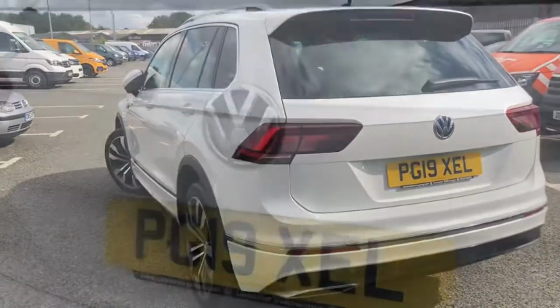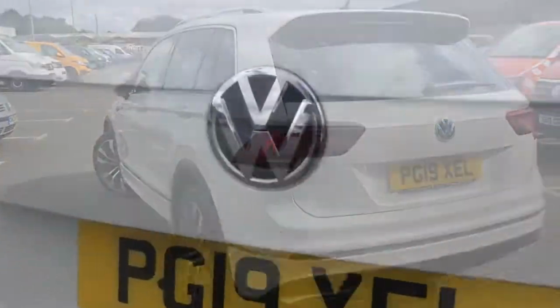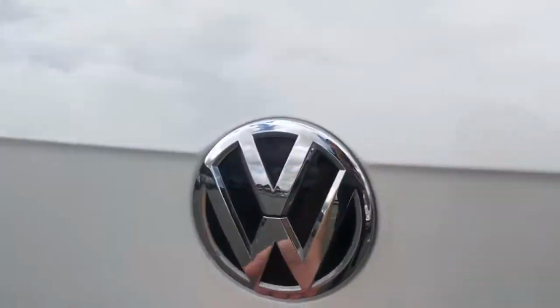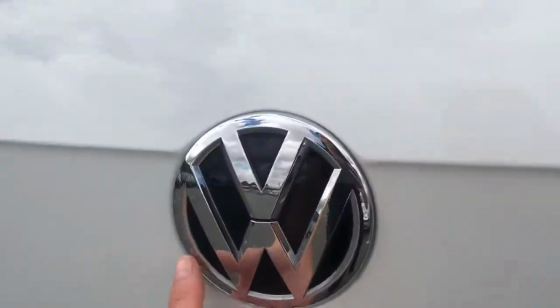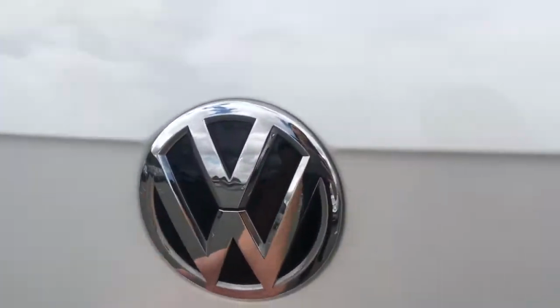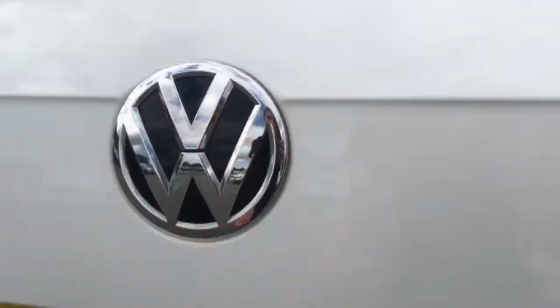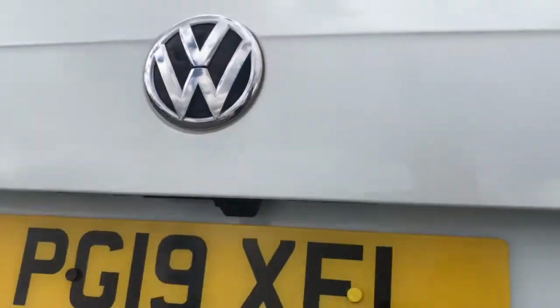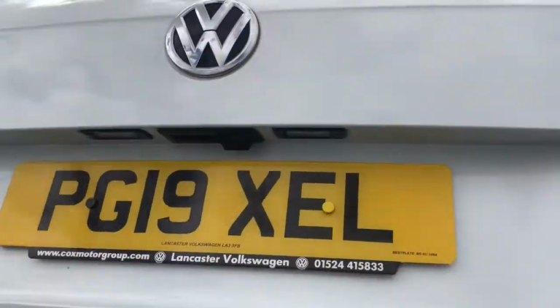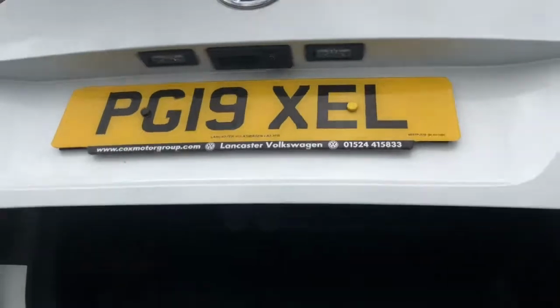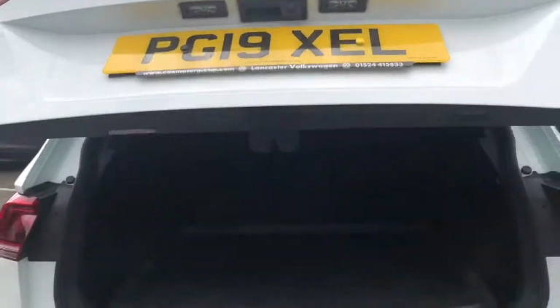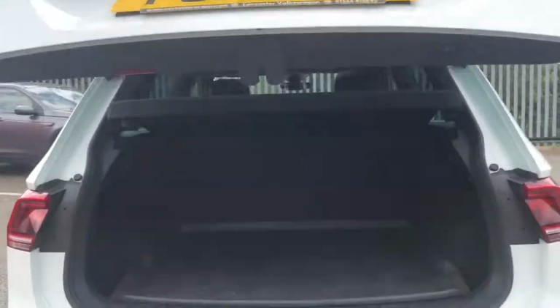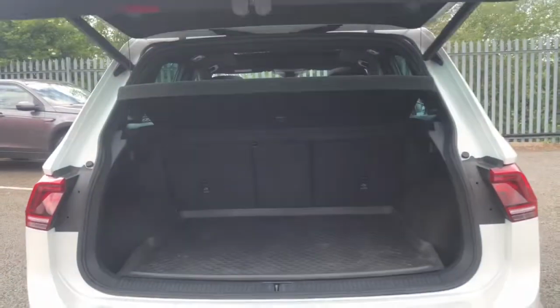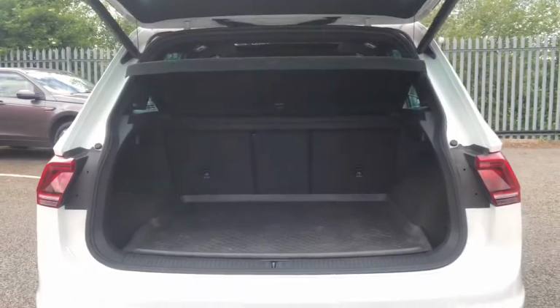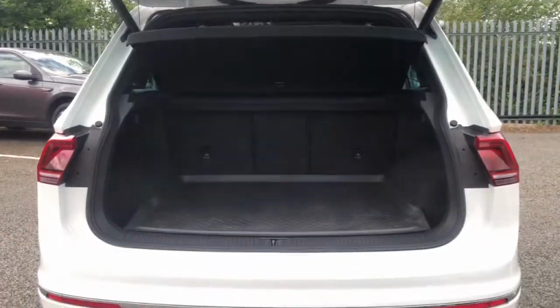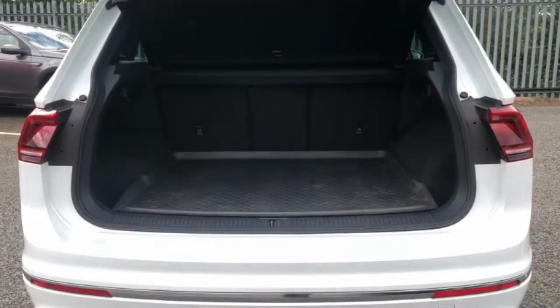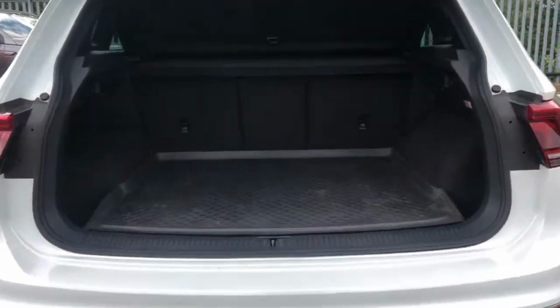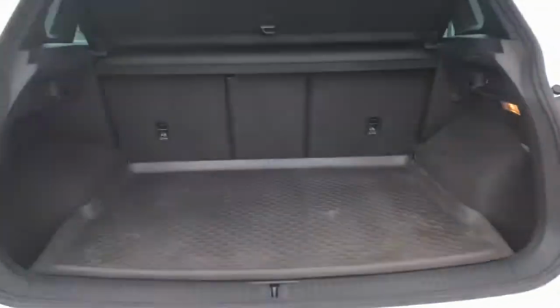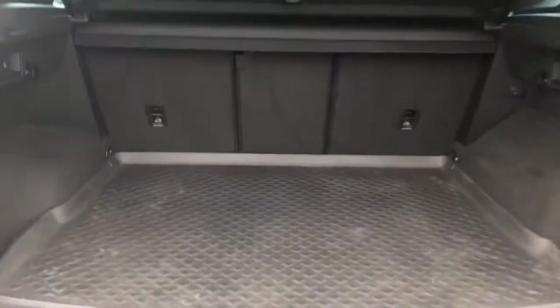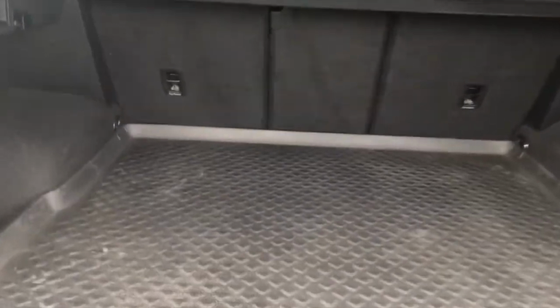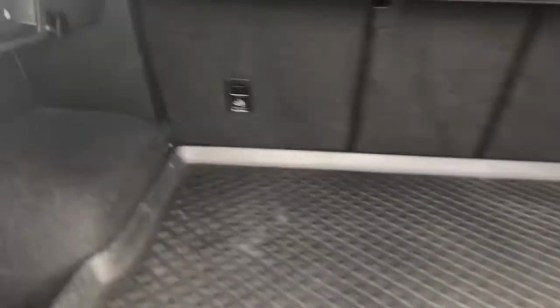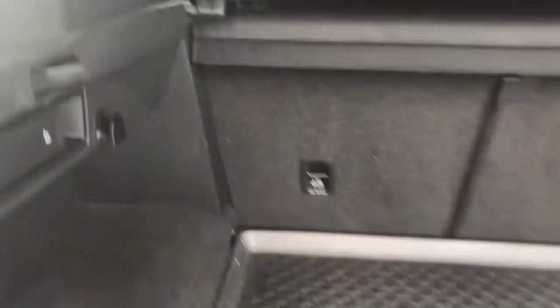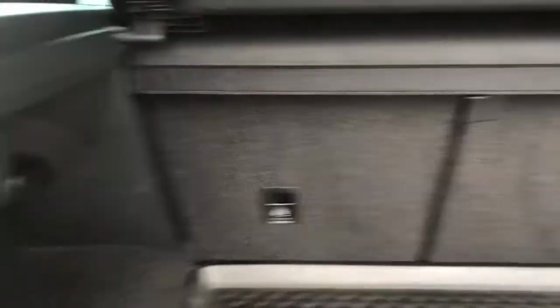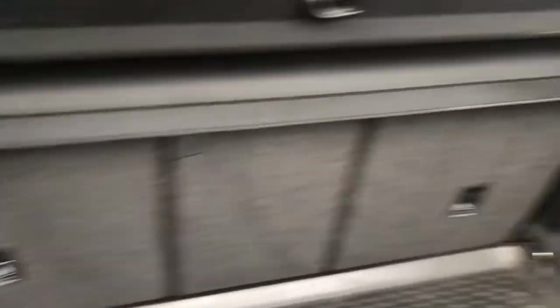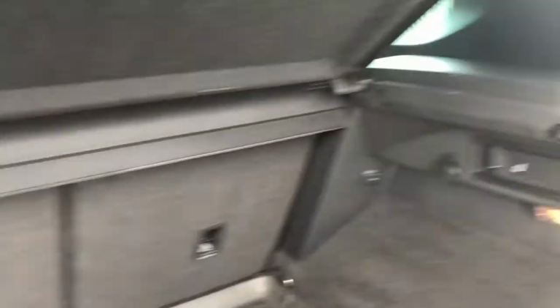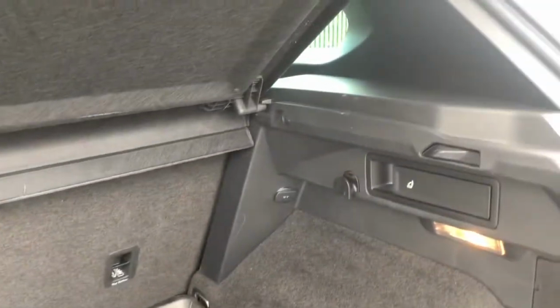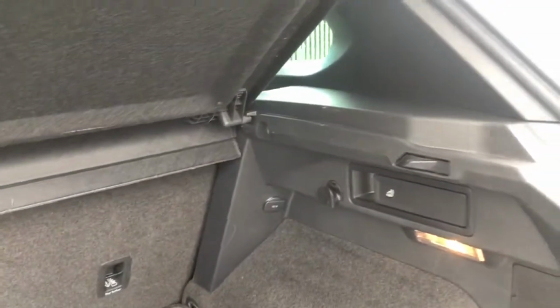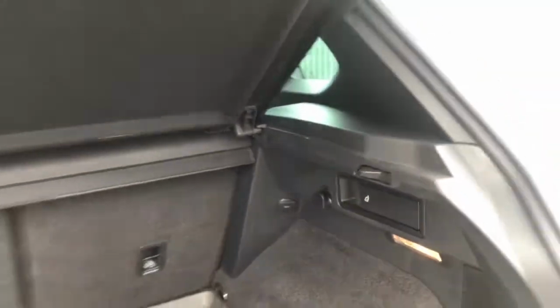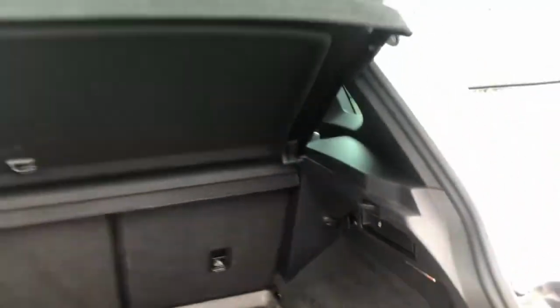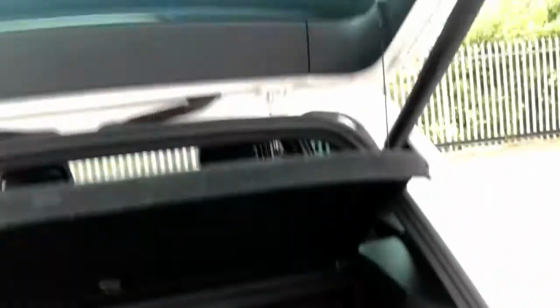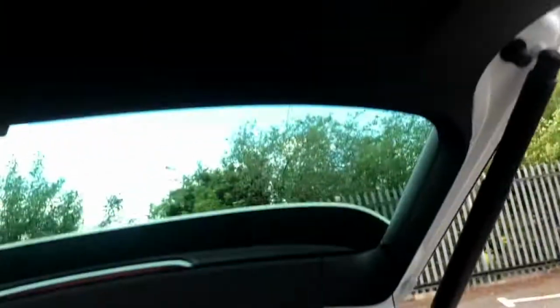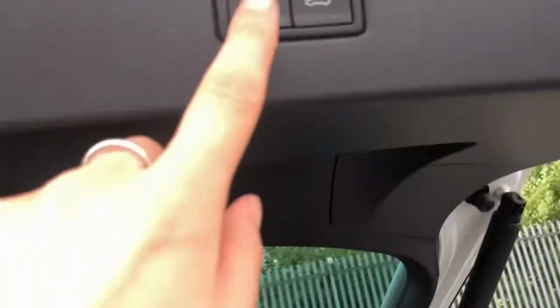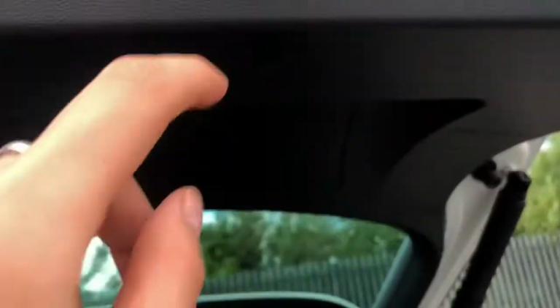Opening up the boot, we've got an electric tailgate which is great for when you've got your hands full. As you can see we've got a really large boot space, and you've got your shopping hooks either side to stop your shopping from moving around when you're out driving. To close the boot we simply press this button.